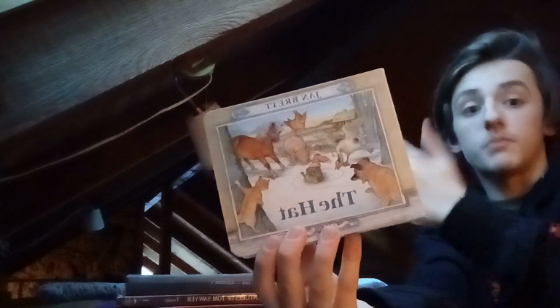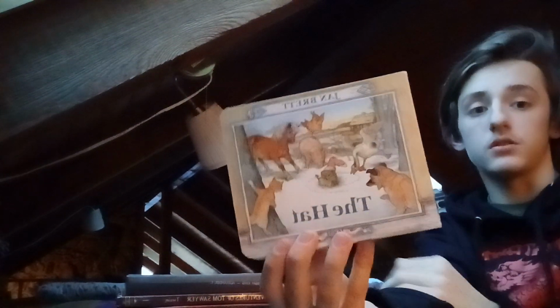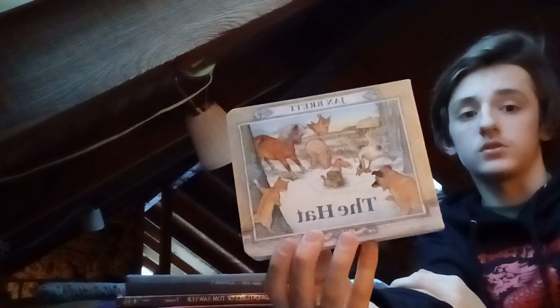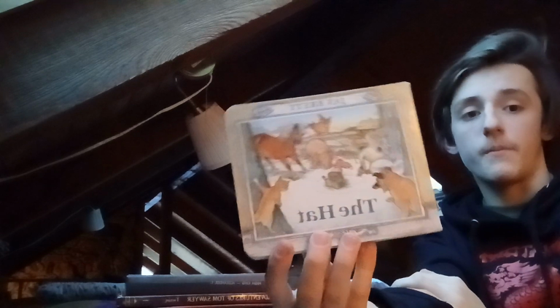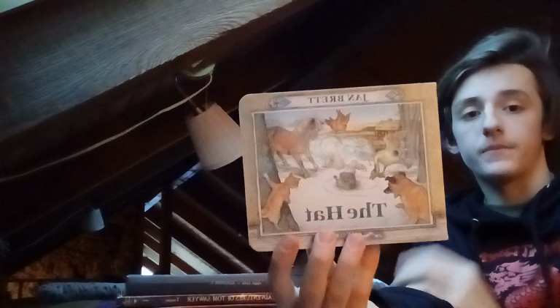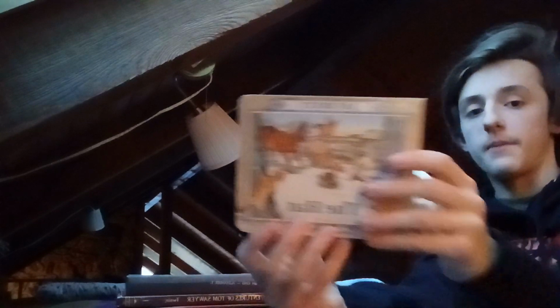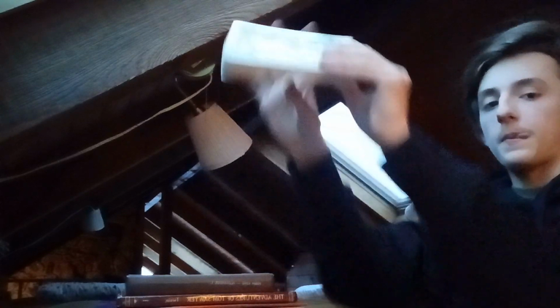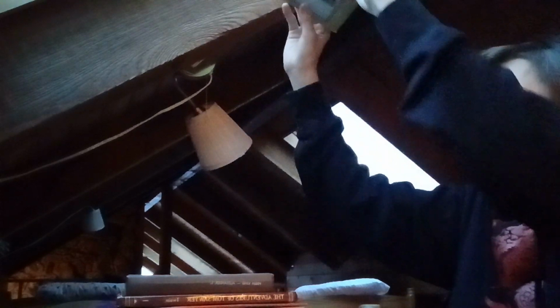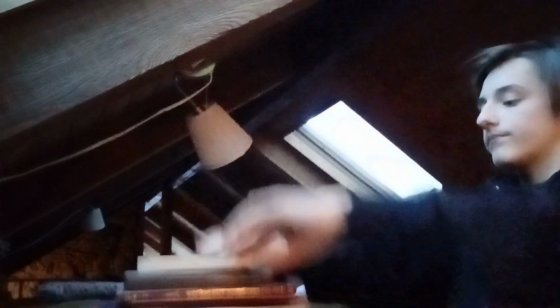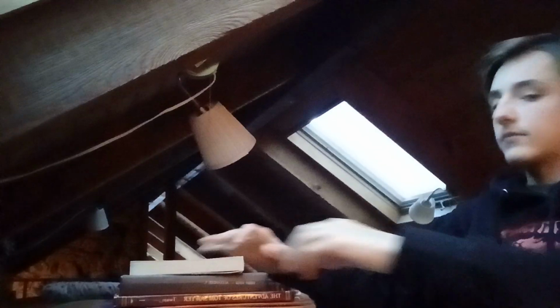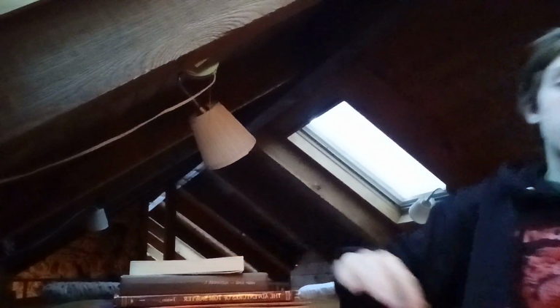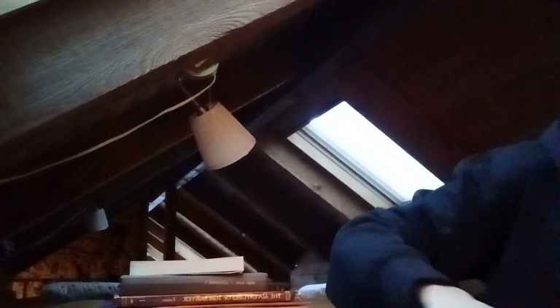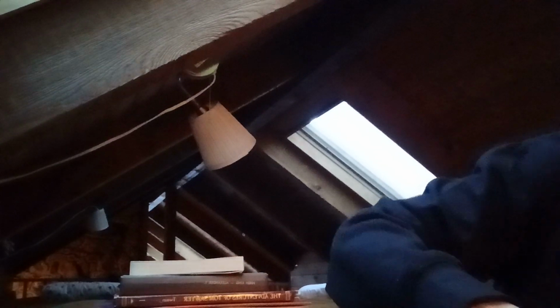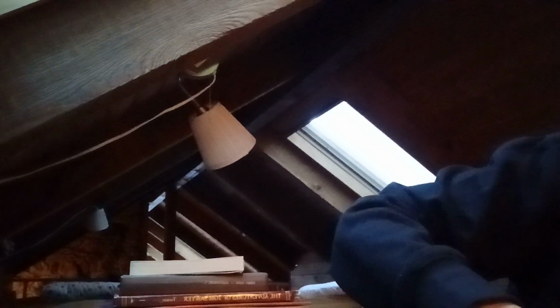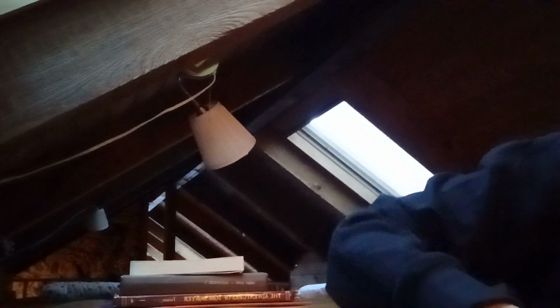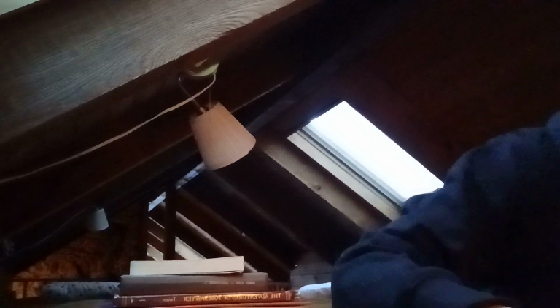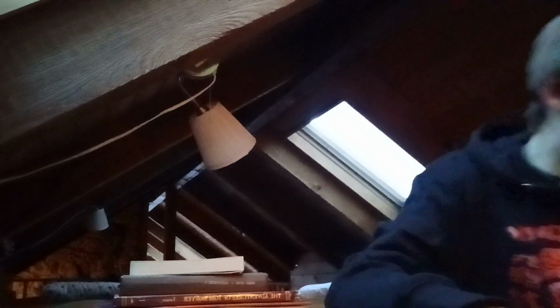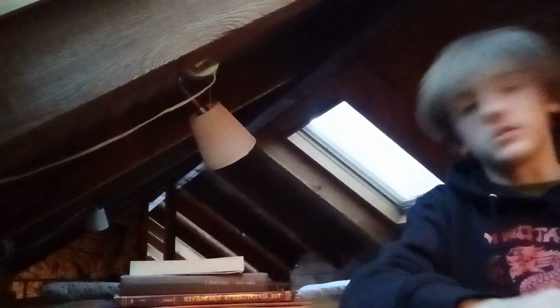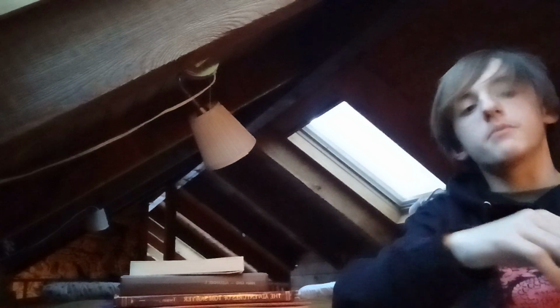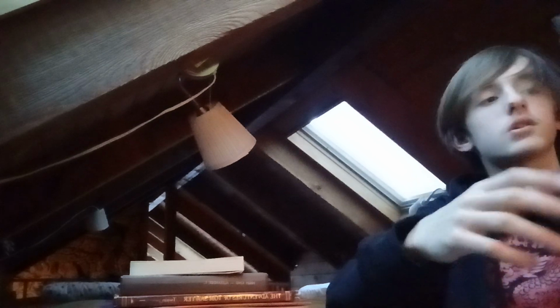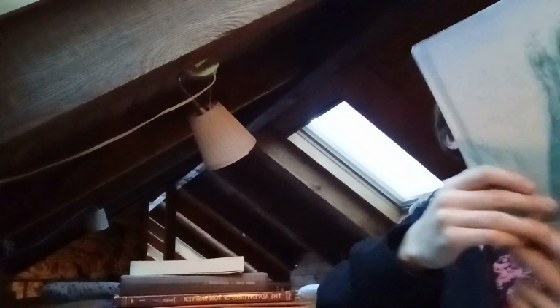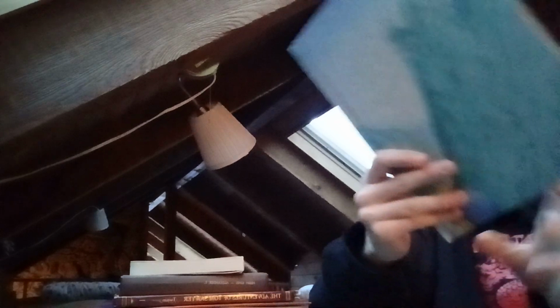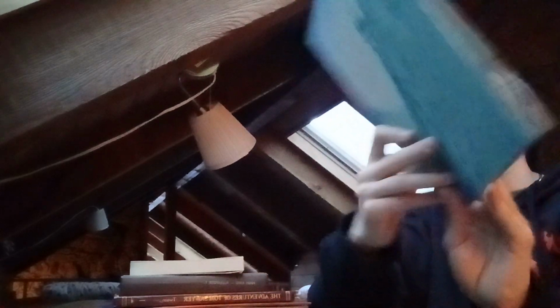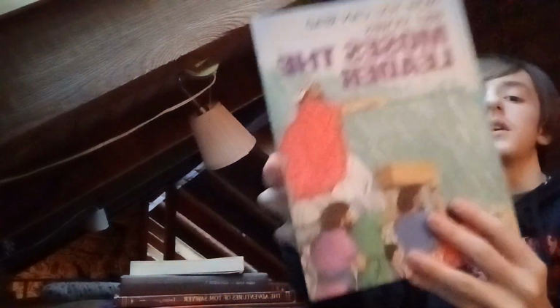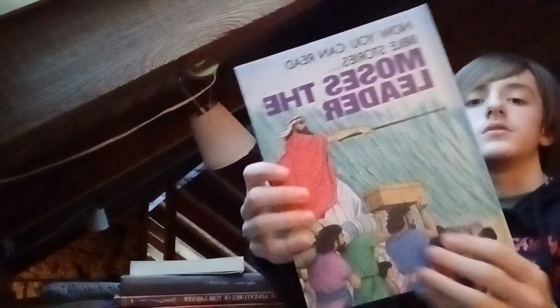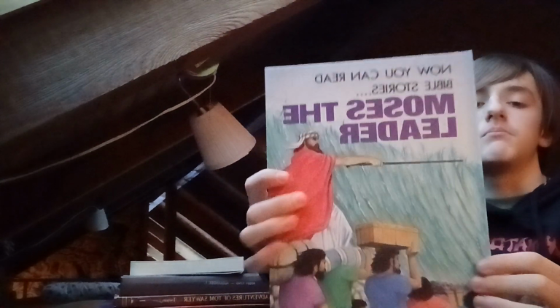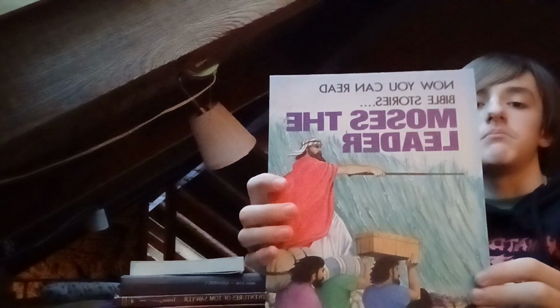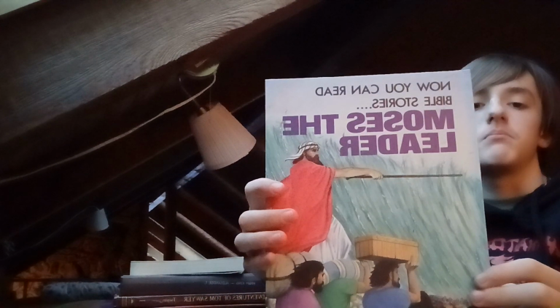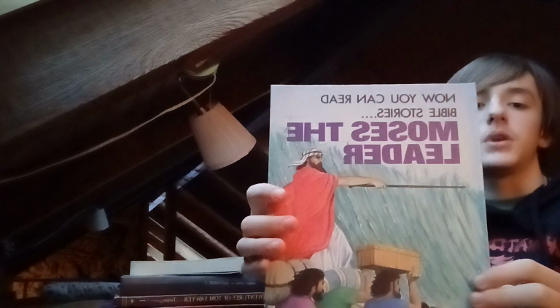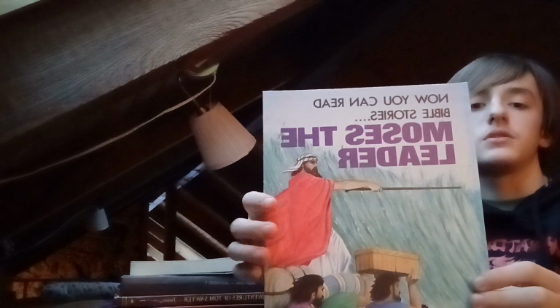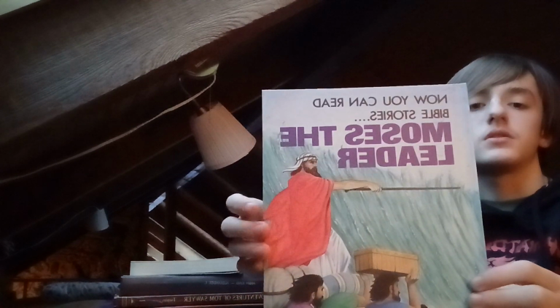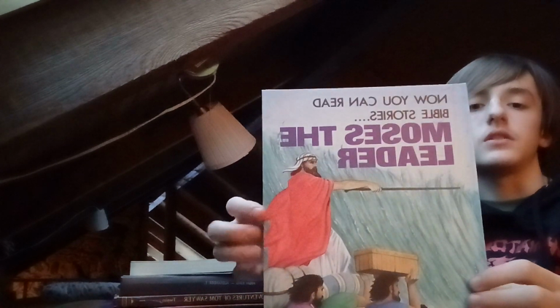Next up we got The Hat — that's a children's book, it's pretty cool in my opinion. Next up we got some Bible books.